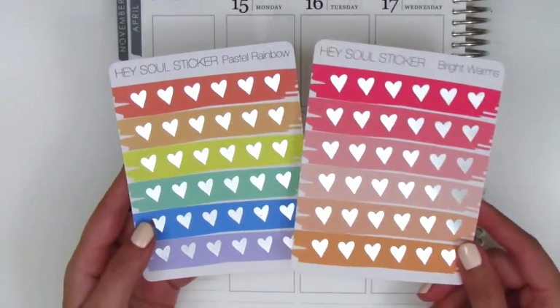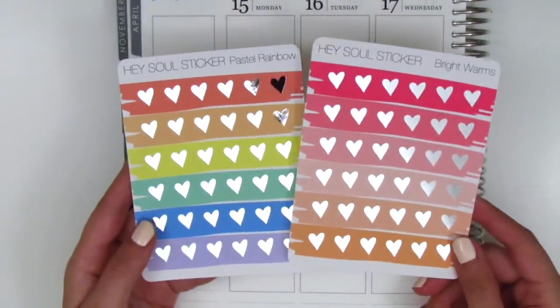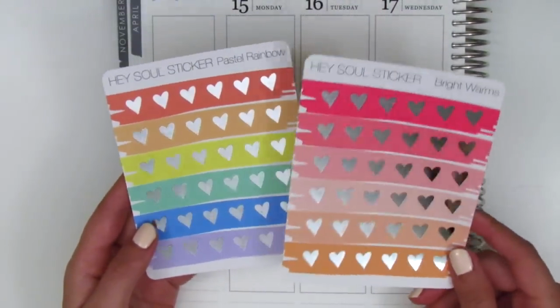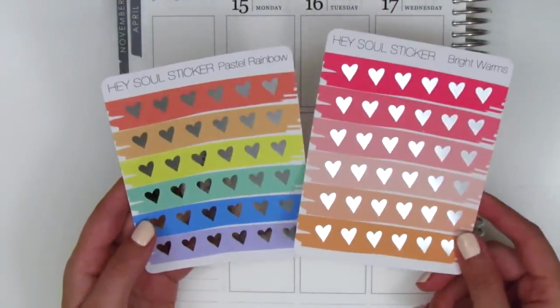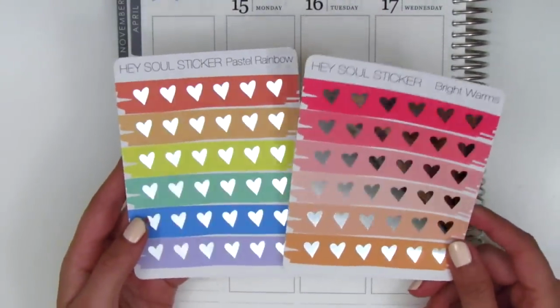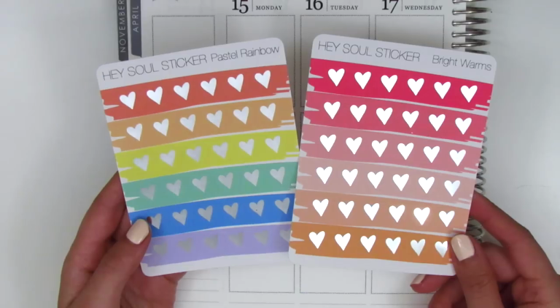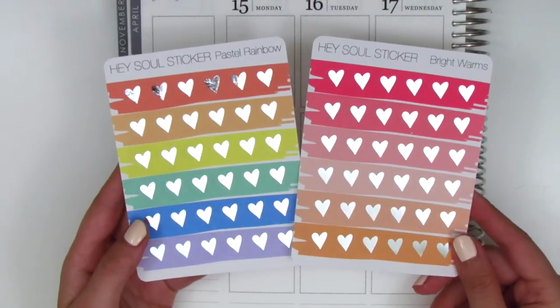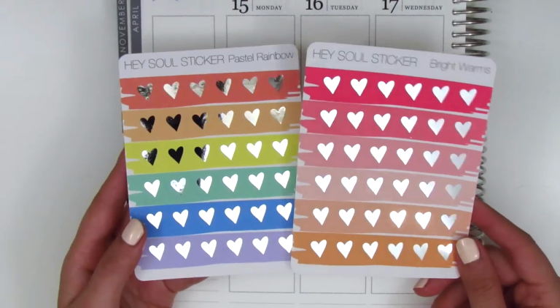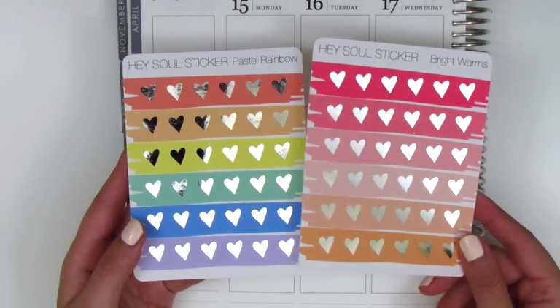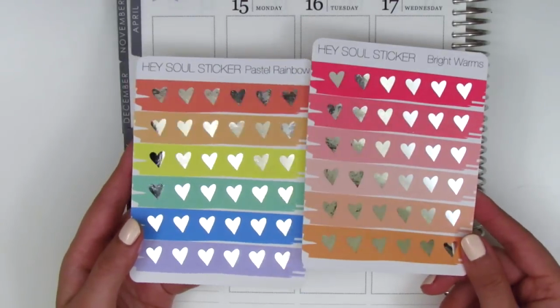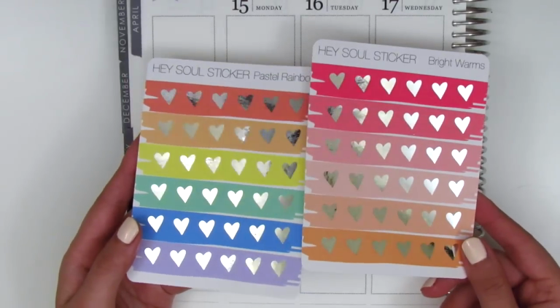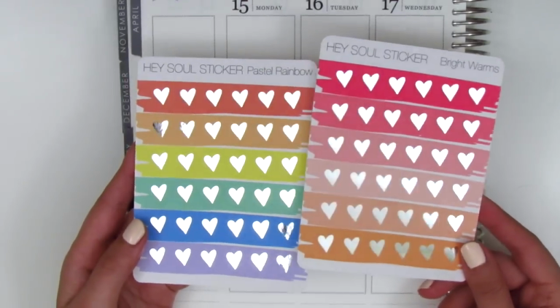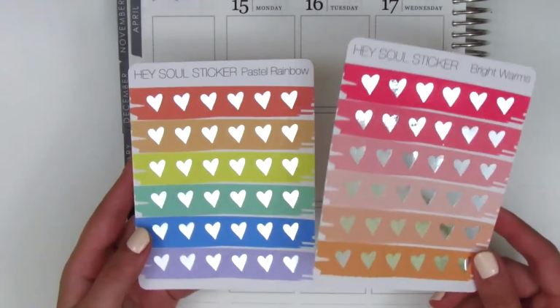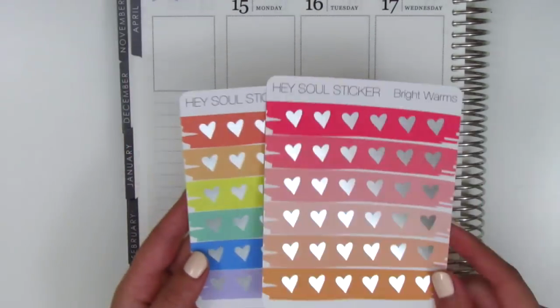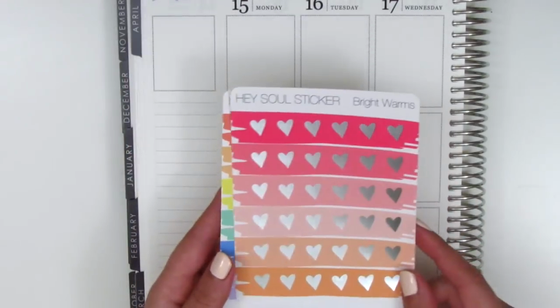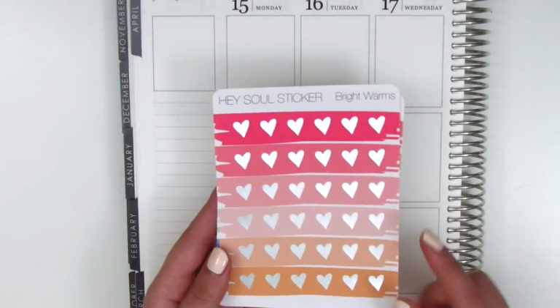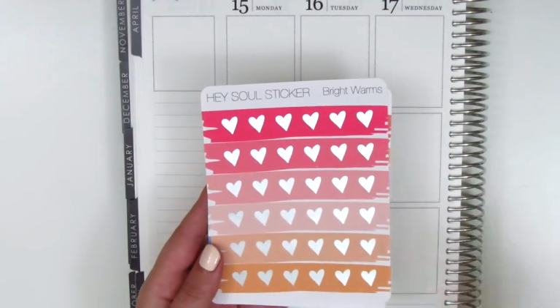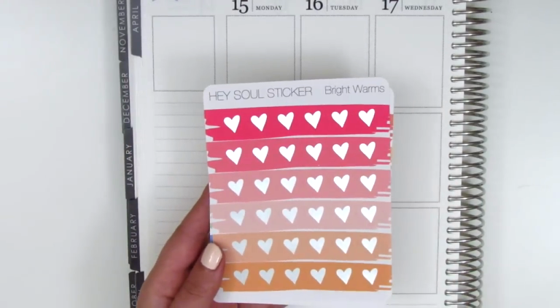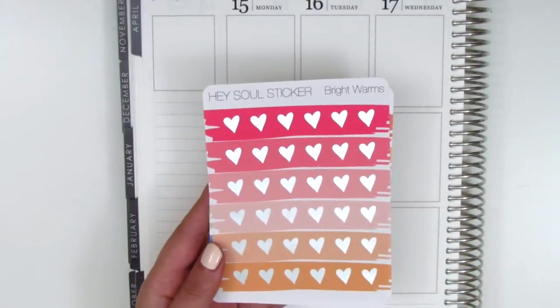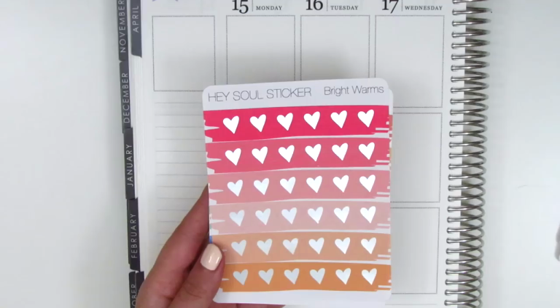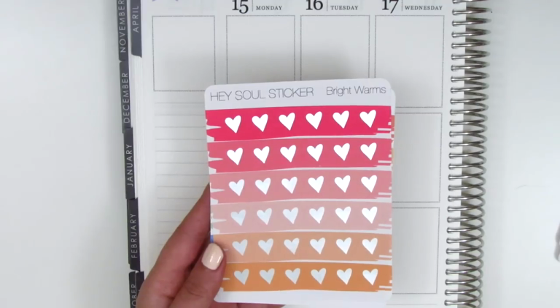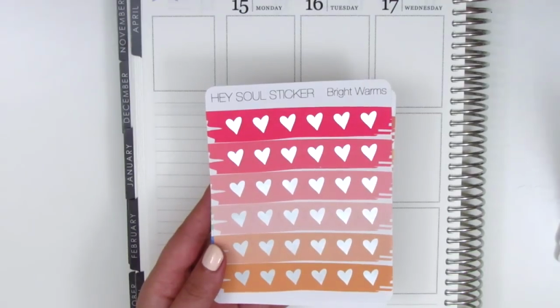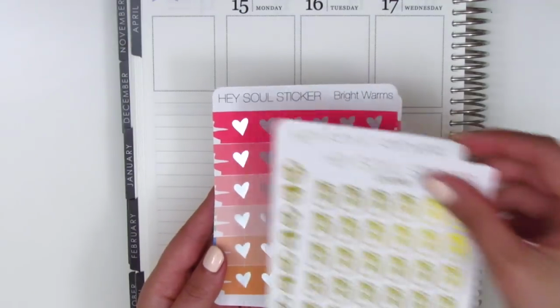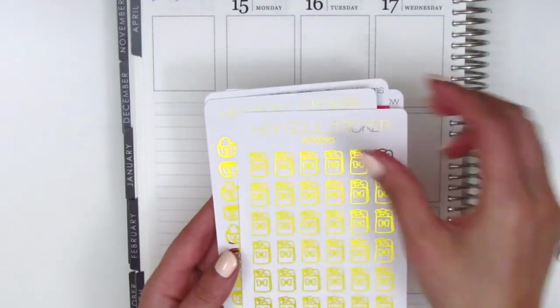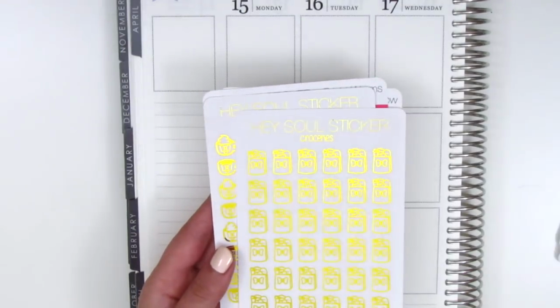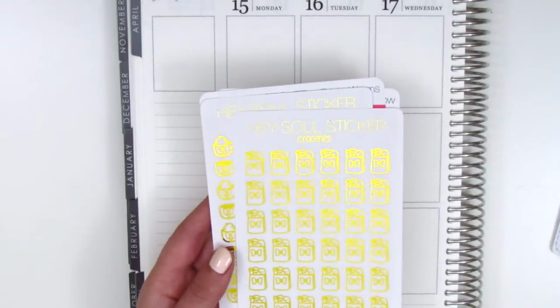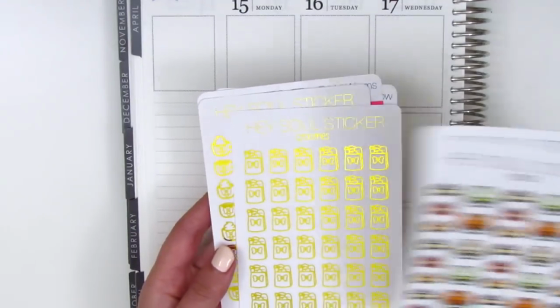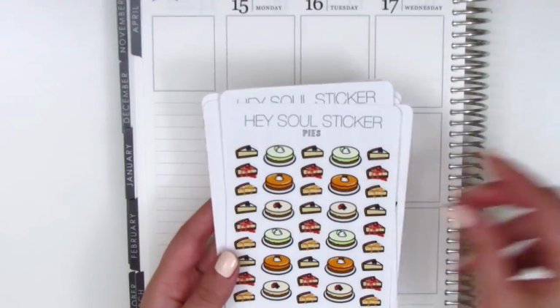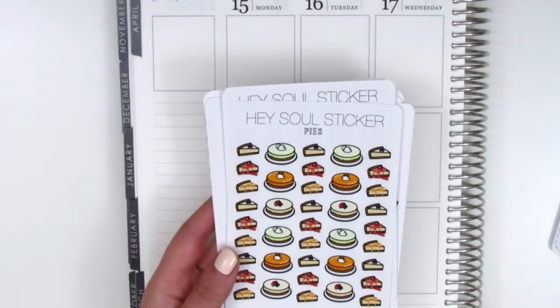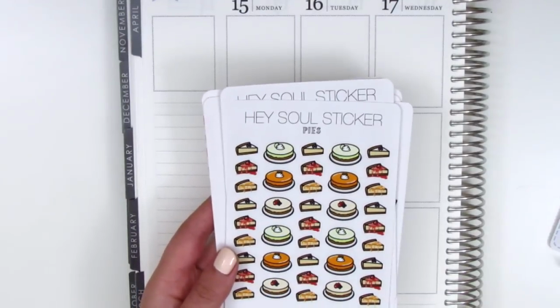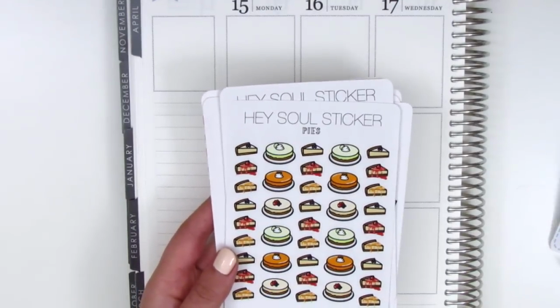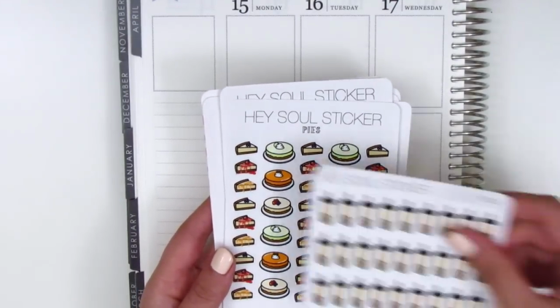I got some silver foiled hearts in two colorways. I already have these in gold foil but lately I've been using a lot of silver foil in the winter, so I figured I would purchase a few sheets of silver foil. And that is everything I purchased from Hazel Sticker.